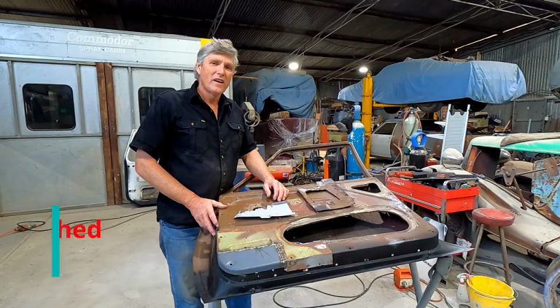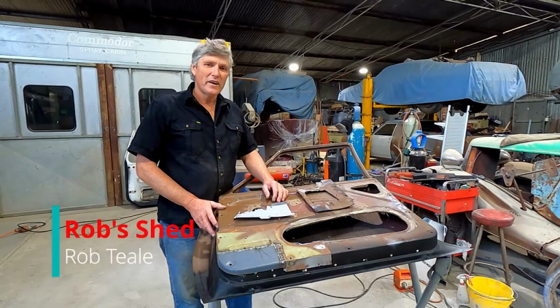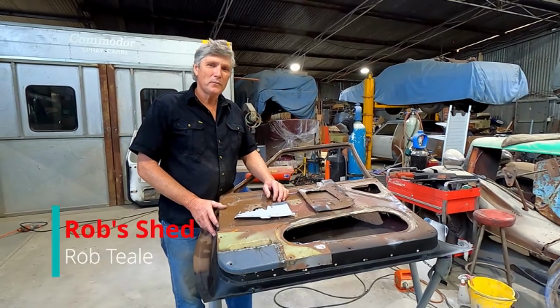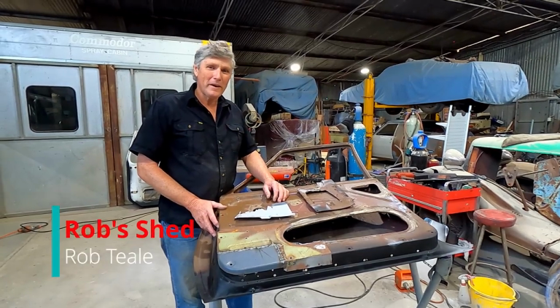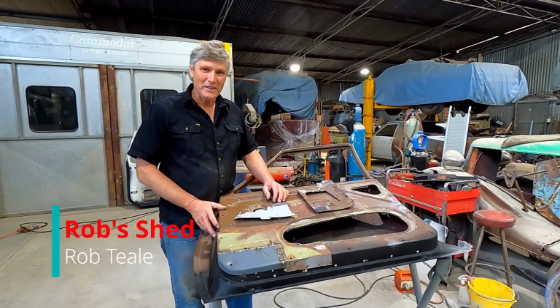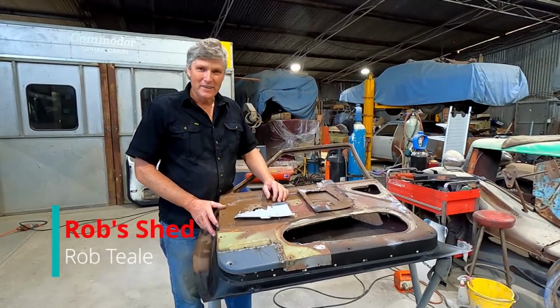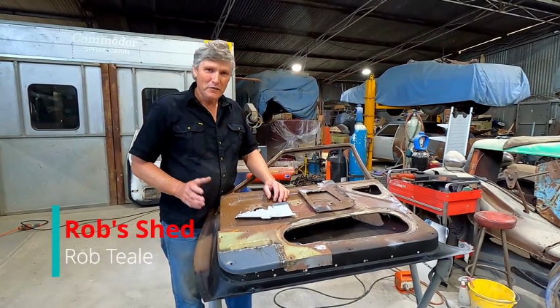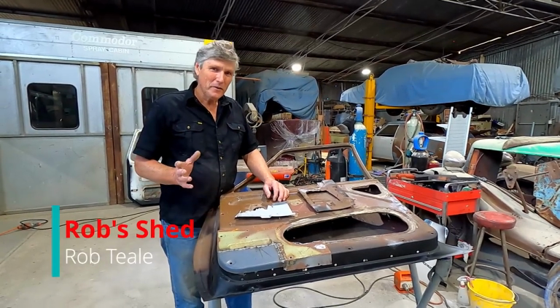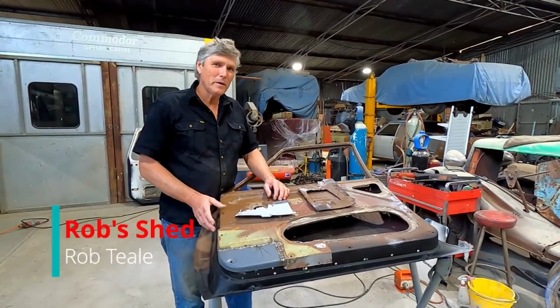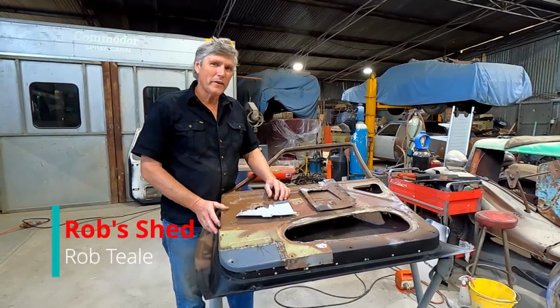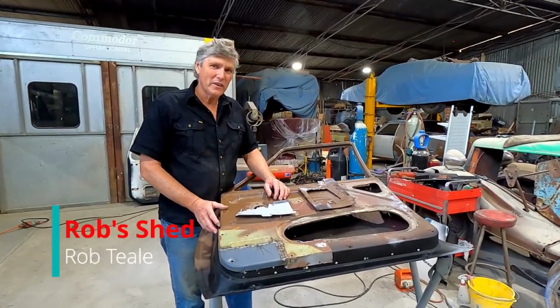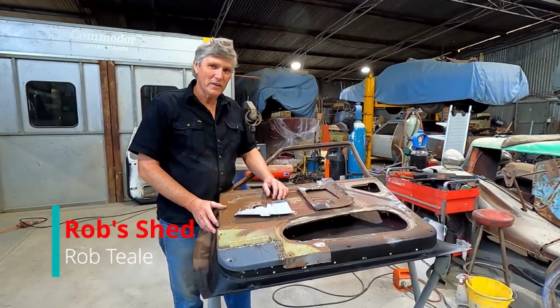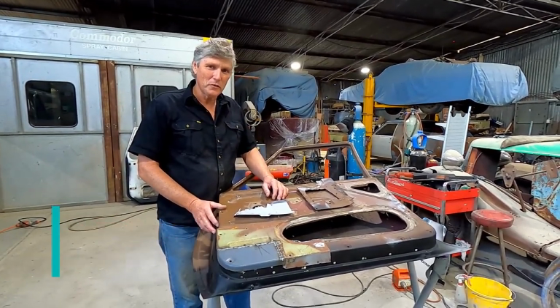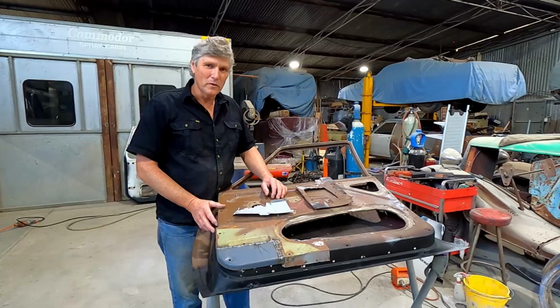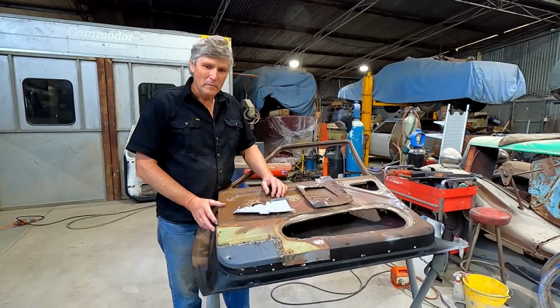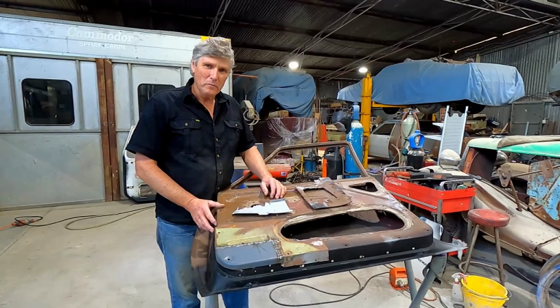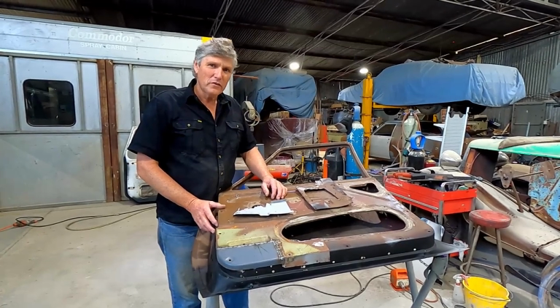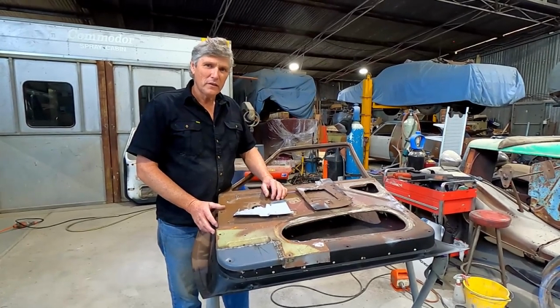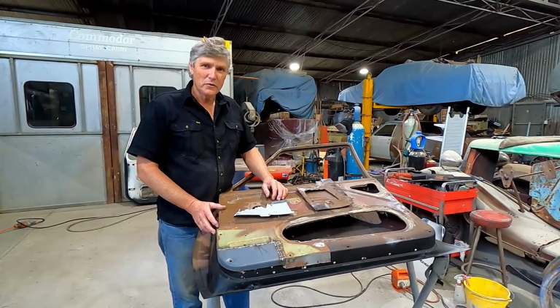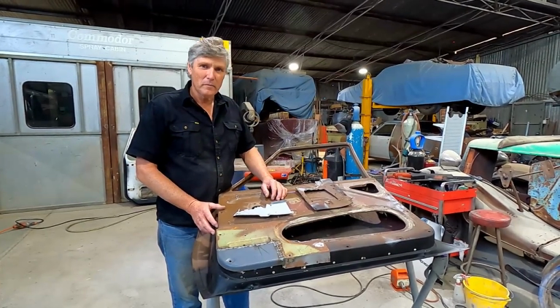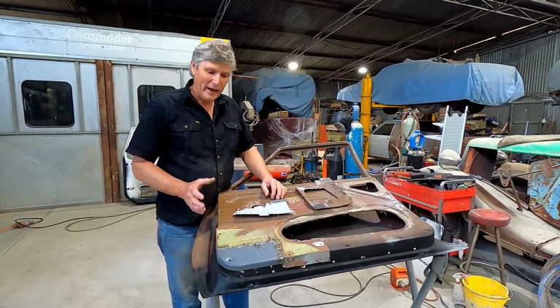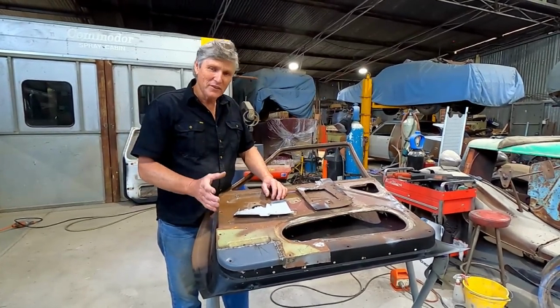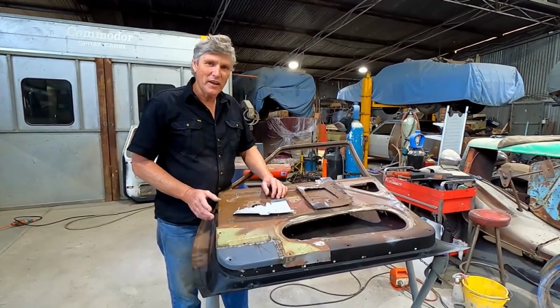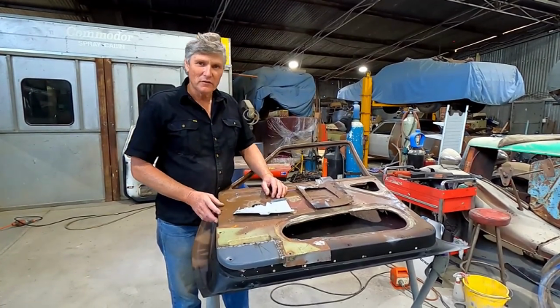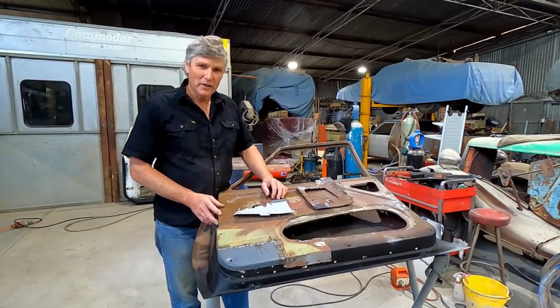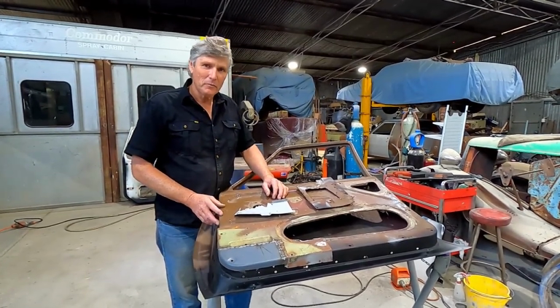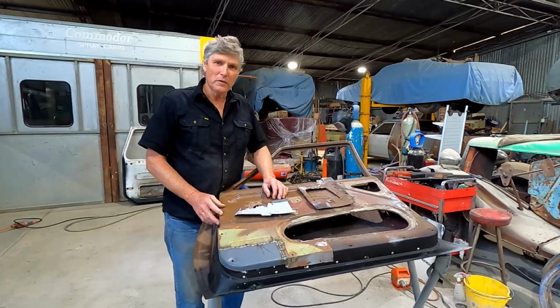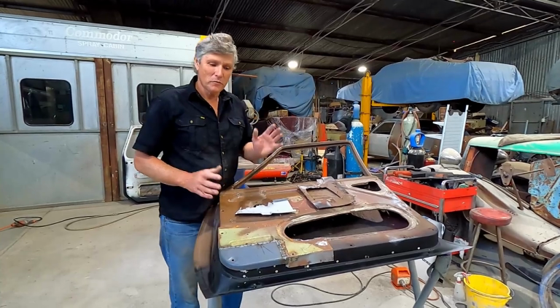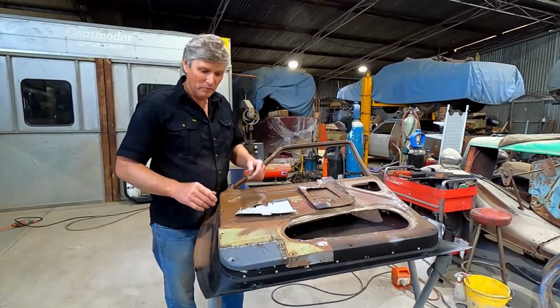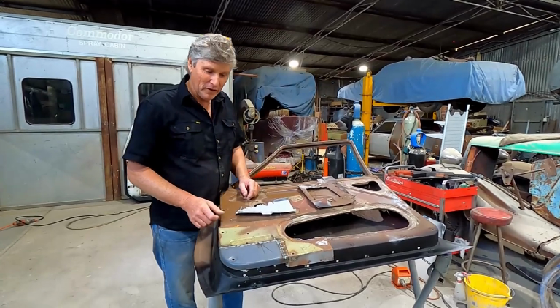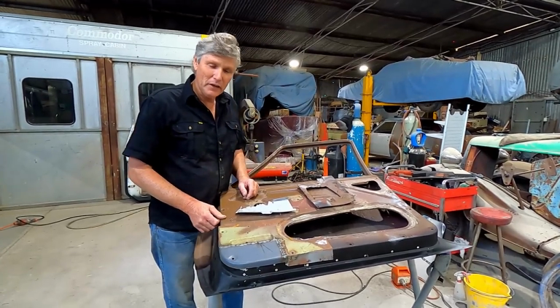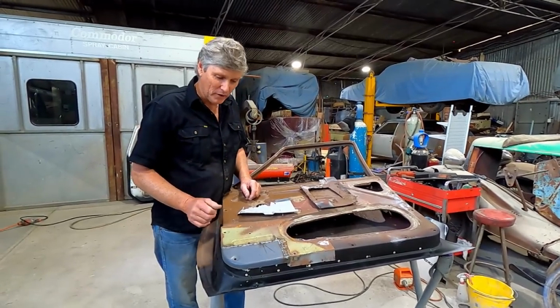Hi guys, welcome back to the shed. I've just been doing a little bit of behind the scenes on the Kingswood door, but it's important stuff that I need to talk about at this stage, so I've decided to grab this bit of footage and we'll just lead into the video with it.